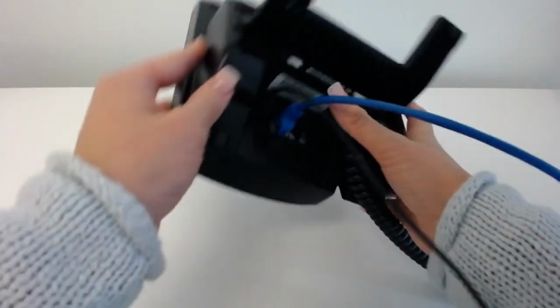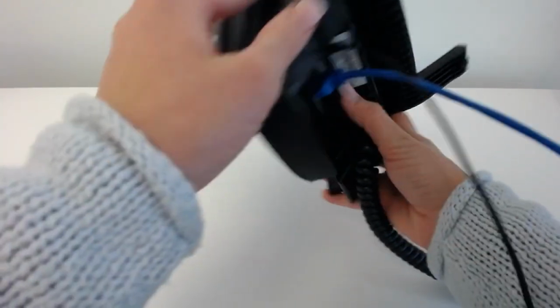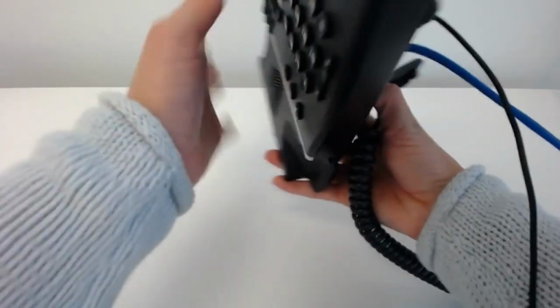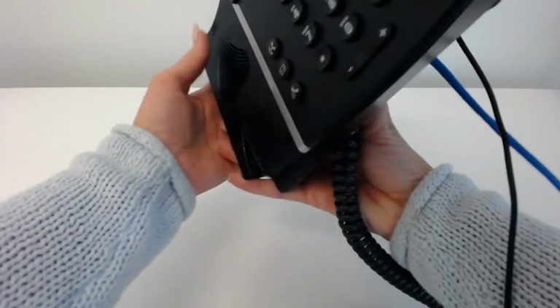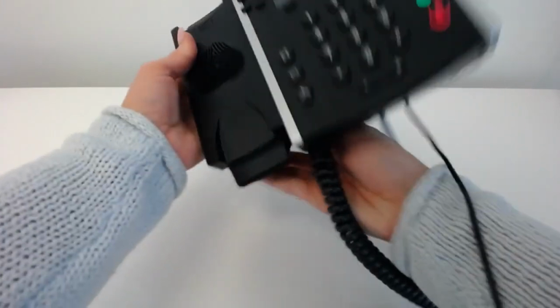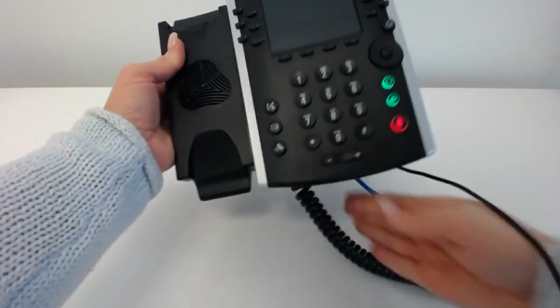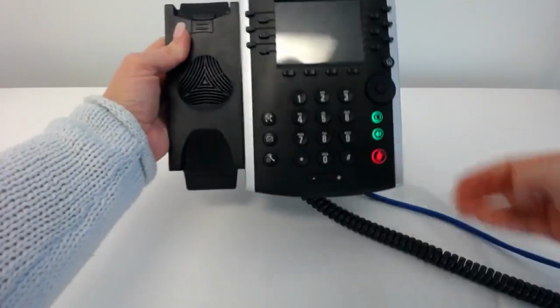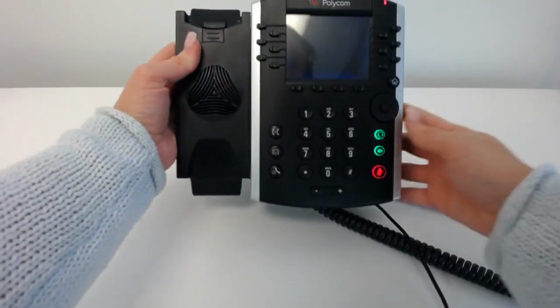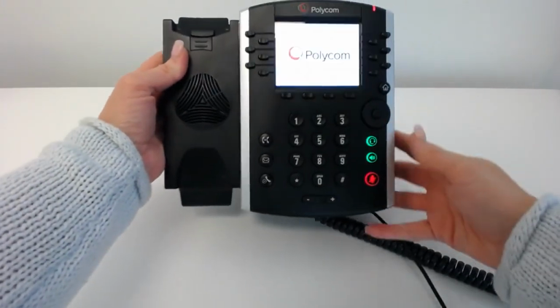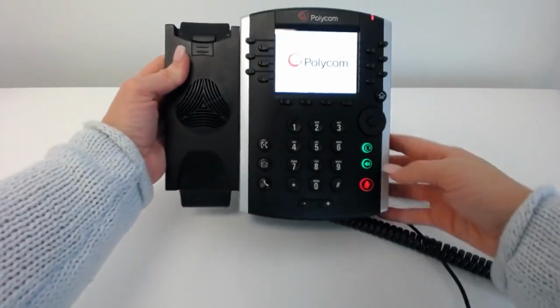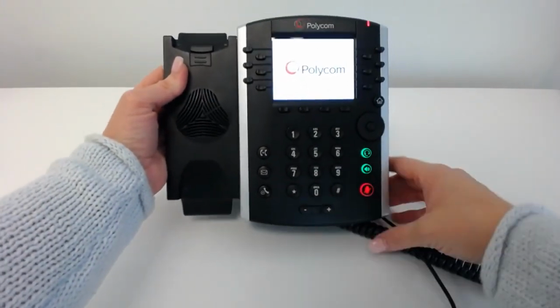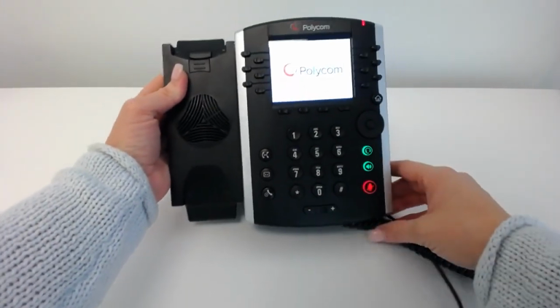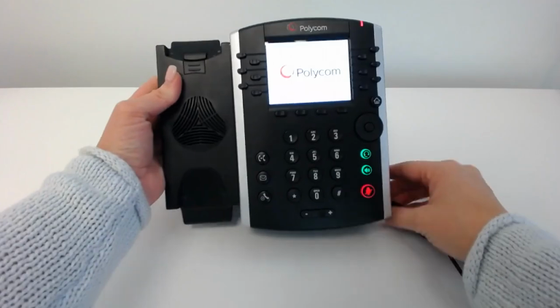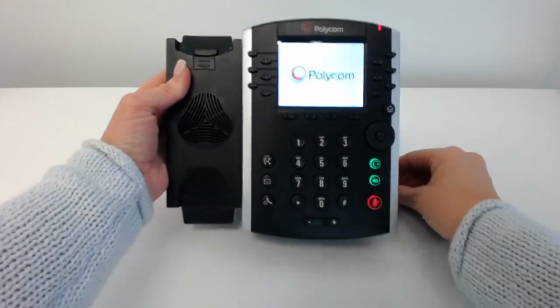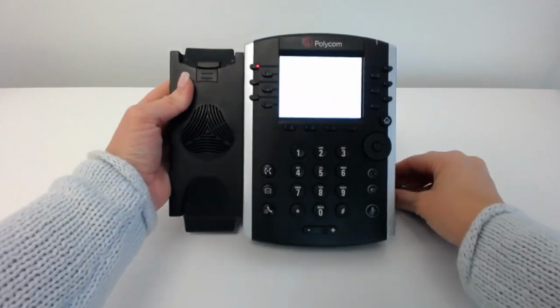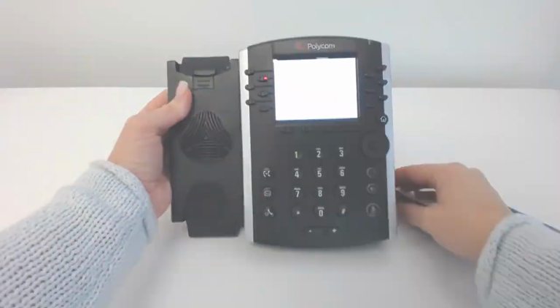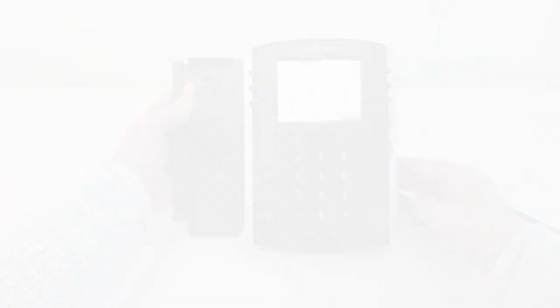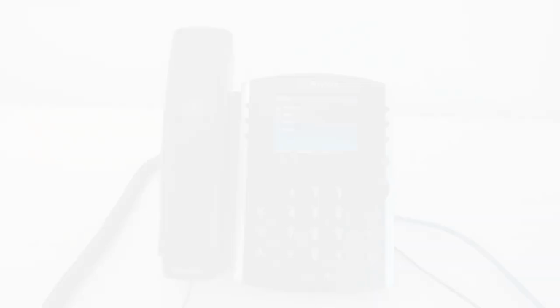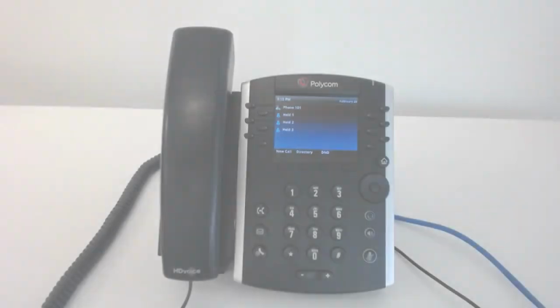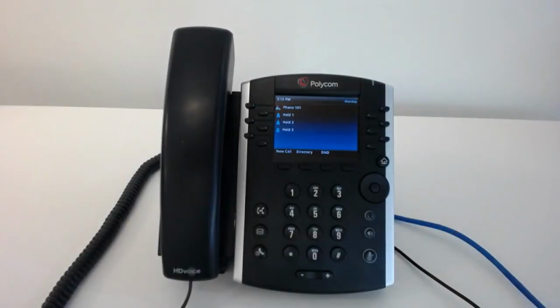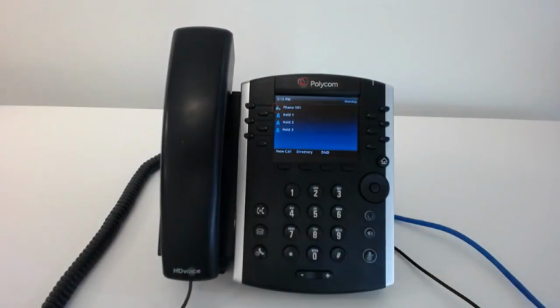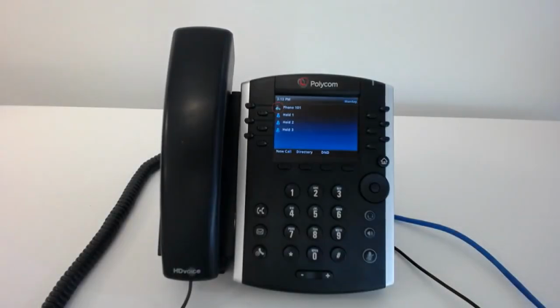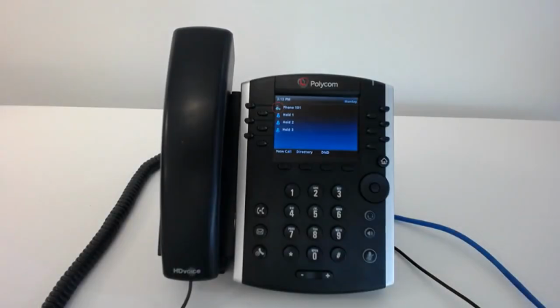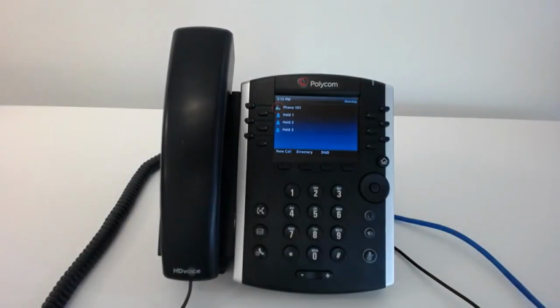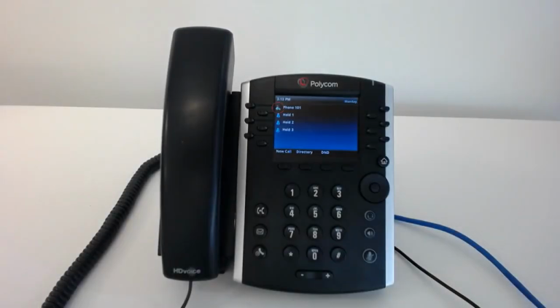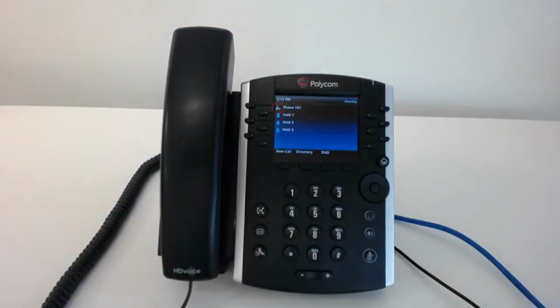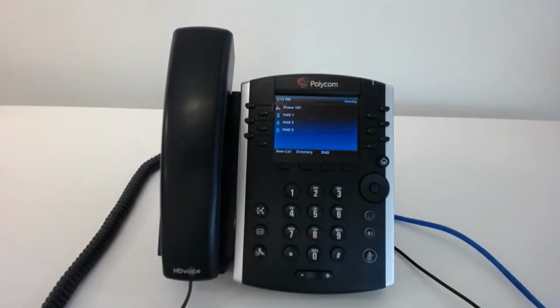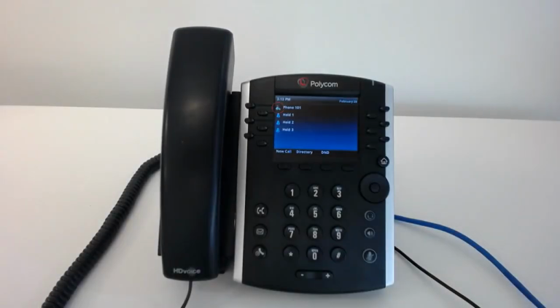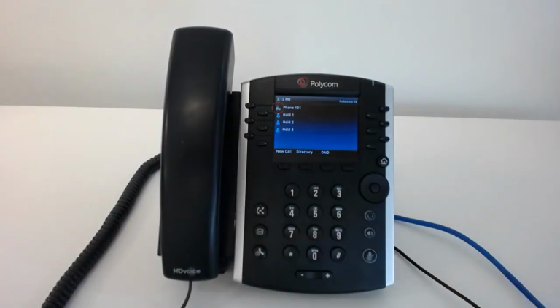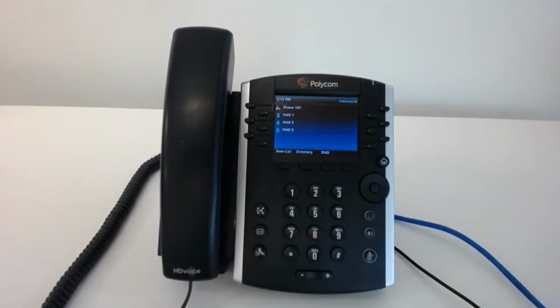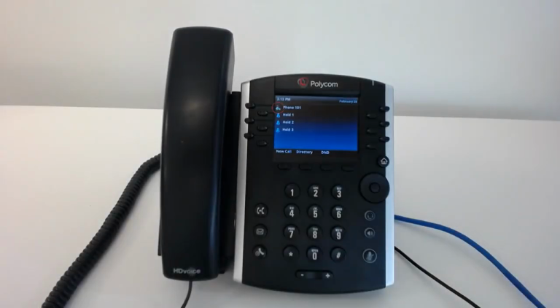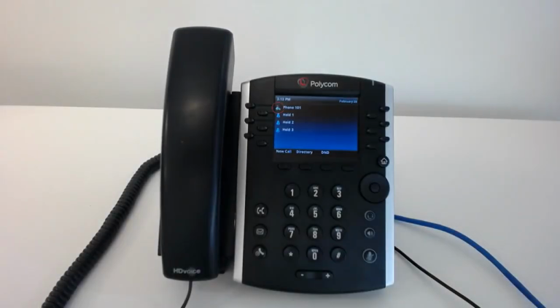The phone will be powering up. You'll notice that there's a little check mark on the screen by the receiver symbol, and that means that you're registered and you're set to go.